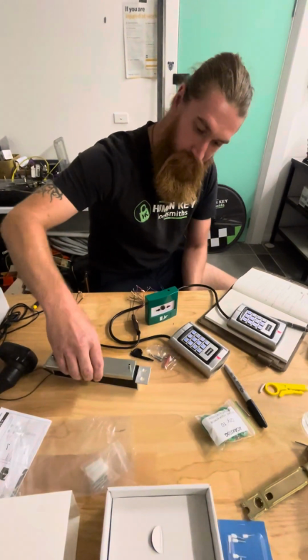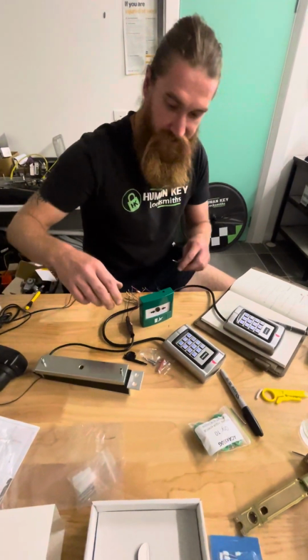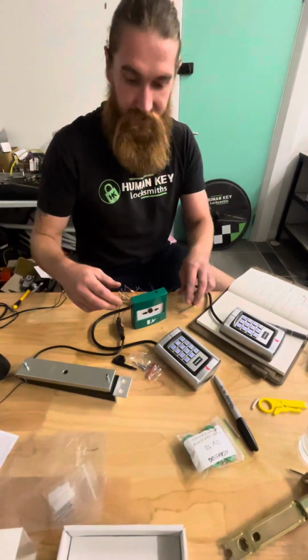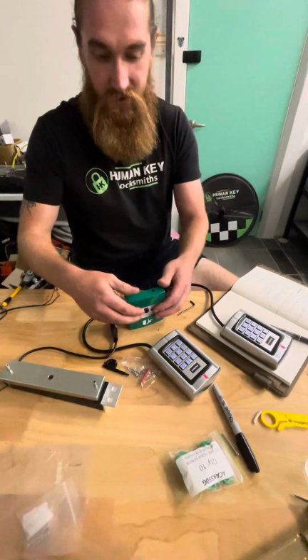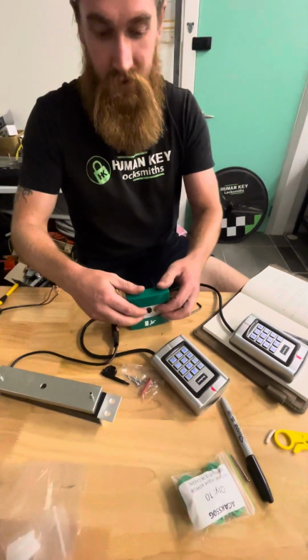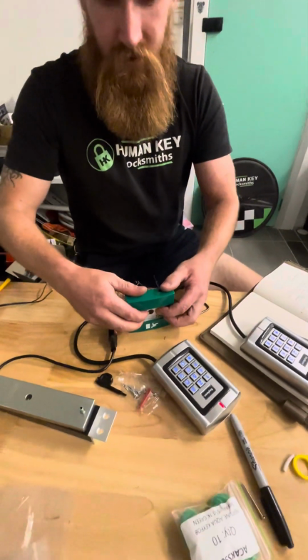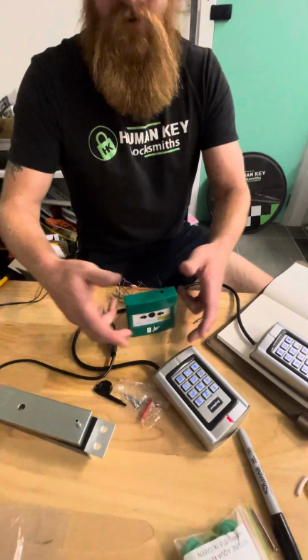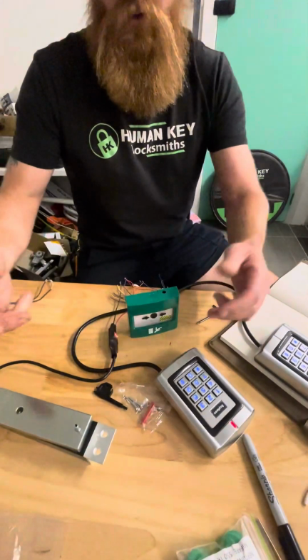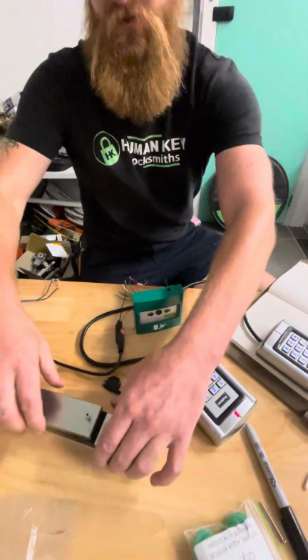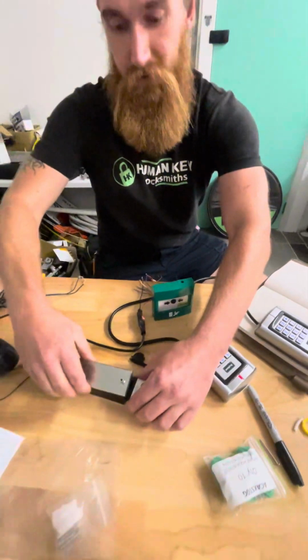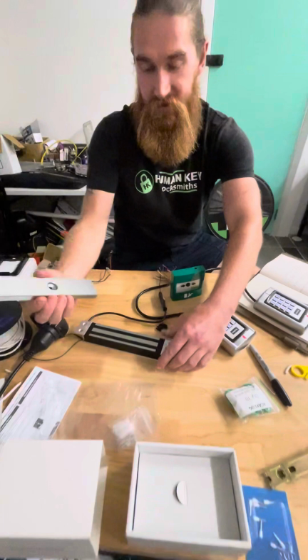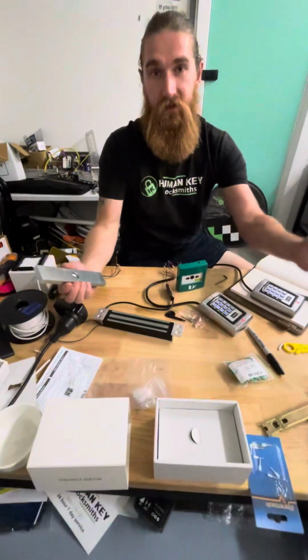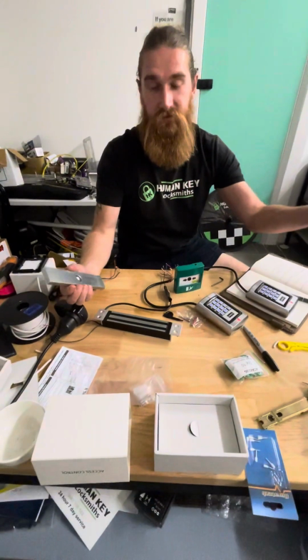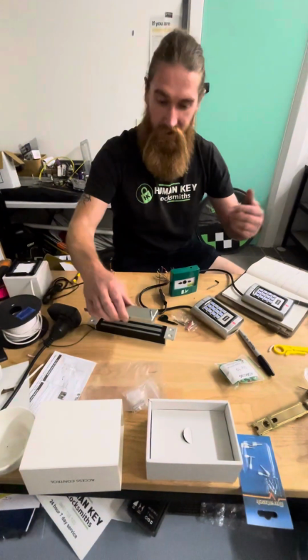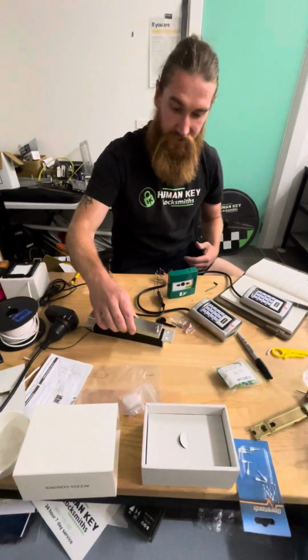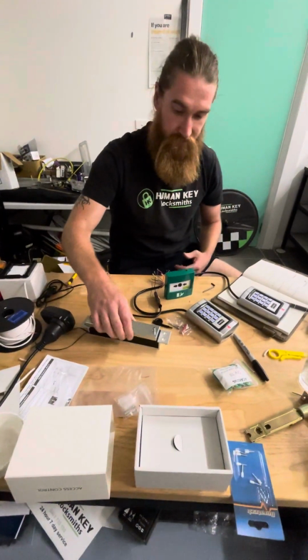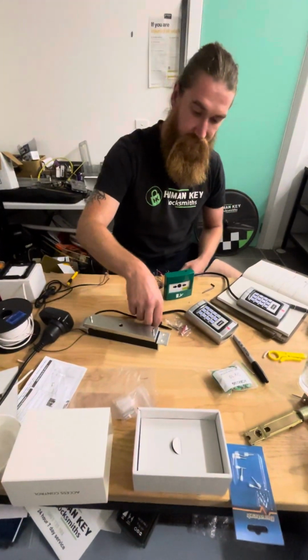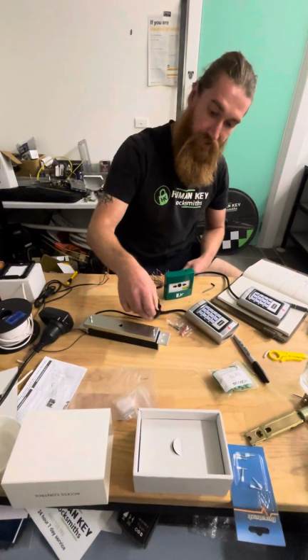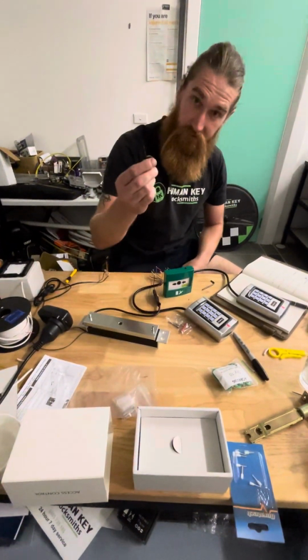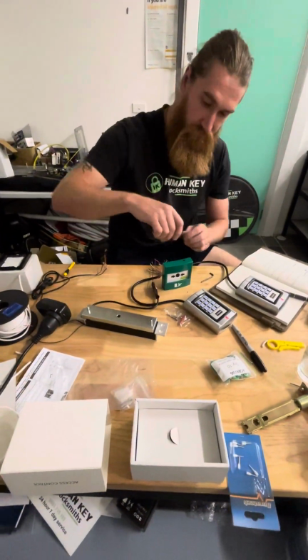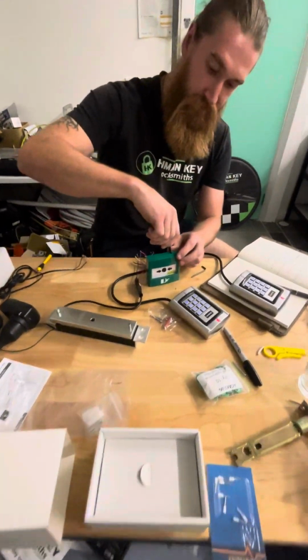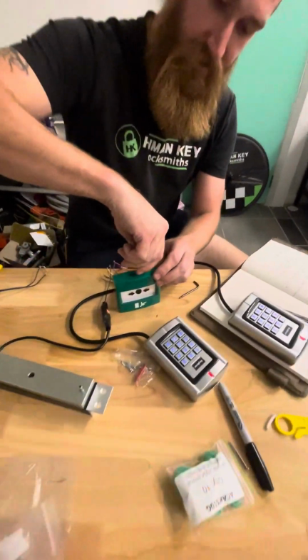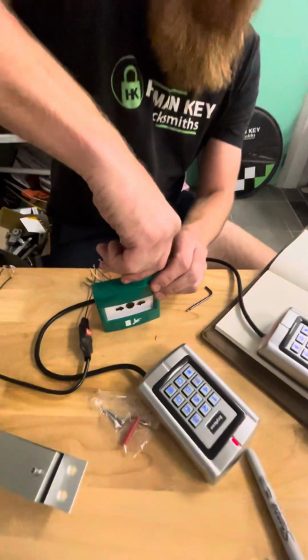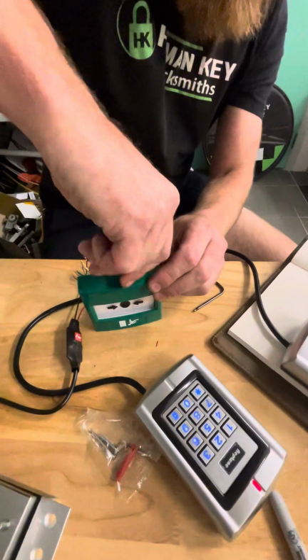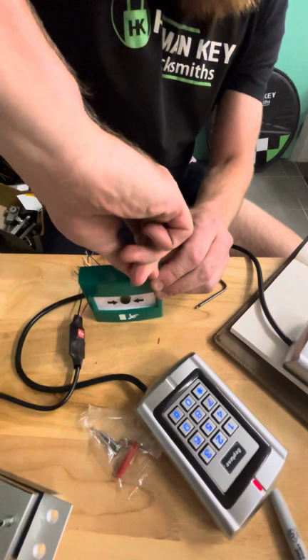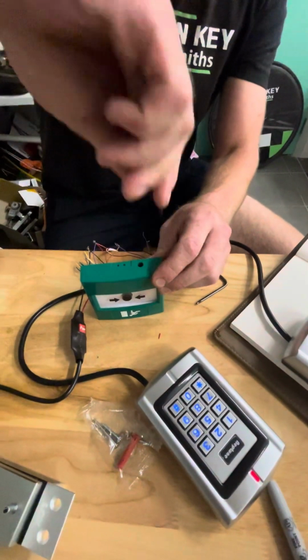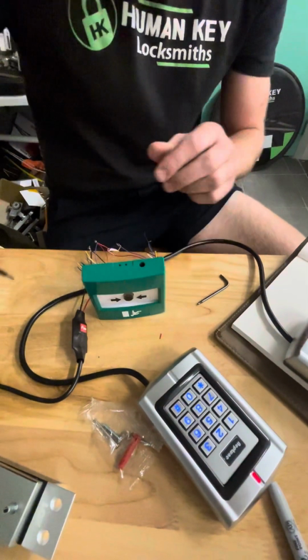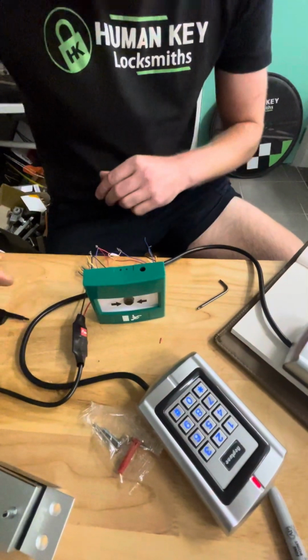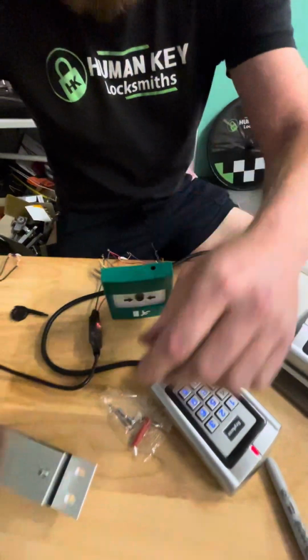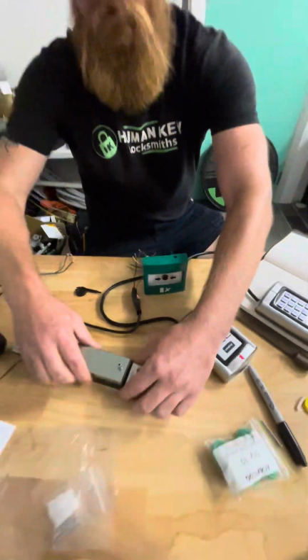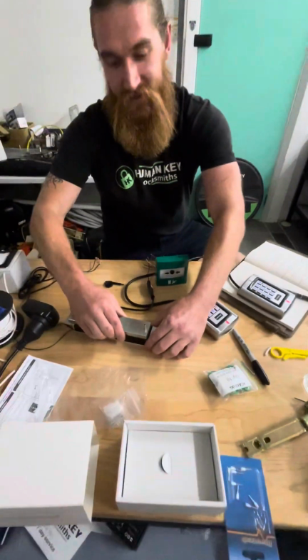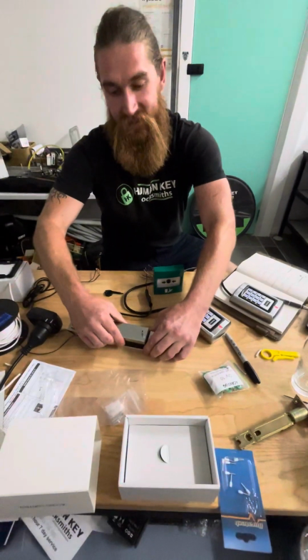Energized, pushes through, breaks the circuit and we're done. Simple reset with the standard key, back in, energized again.